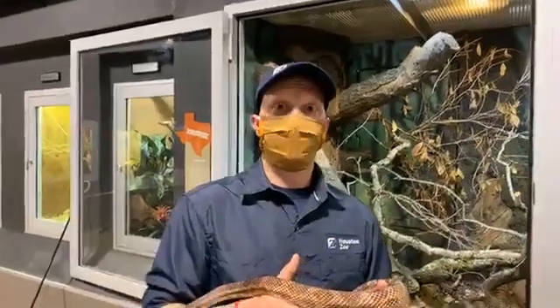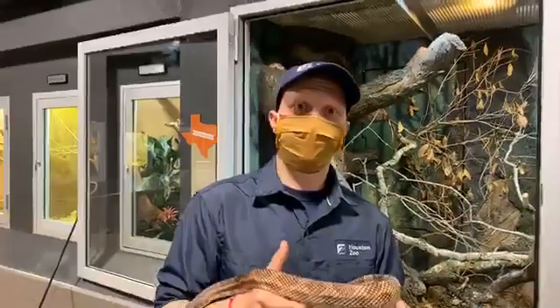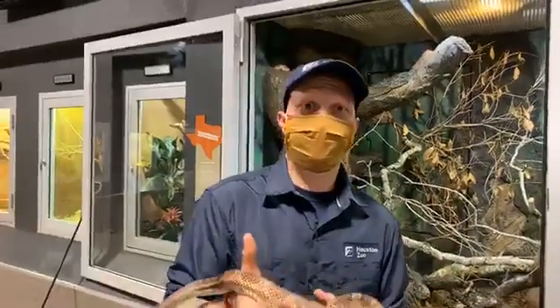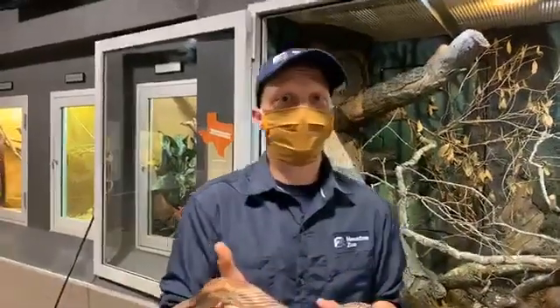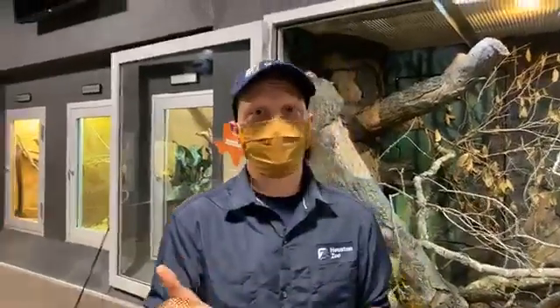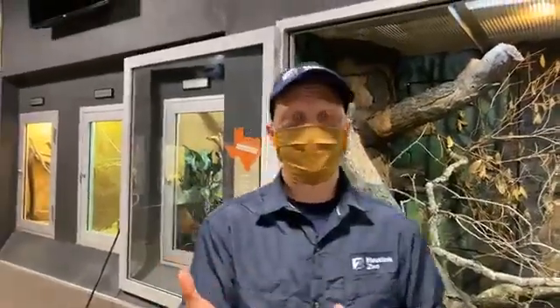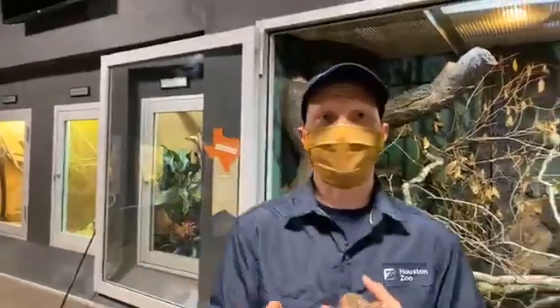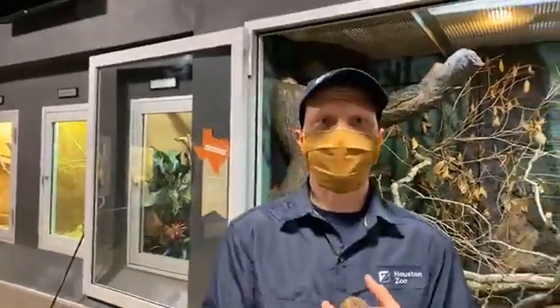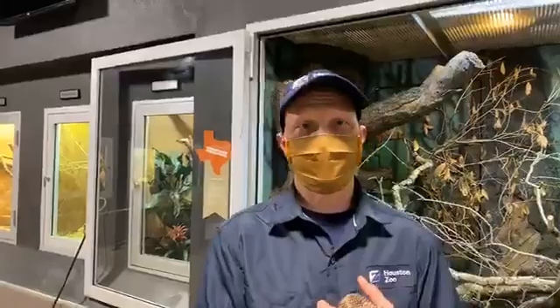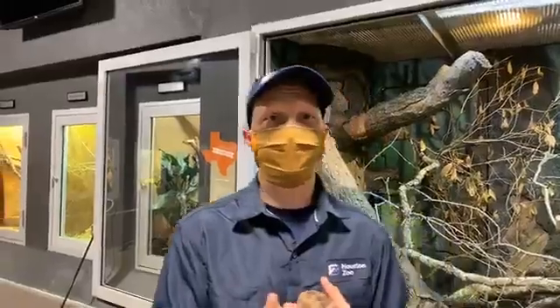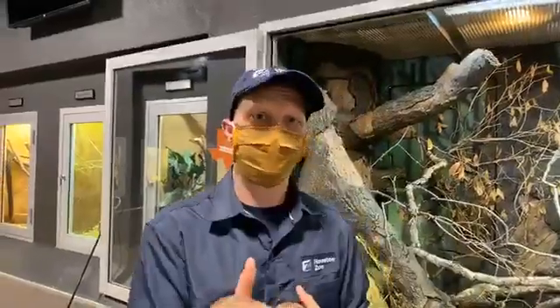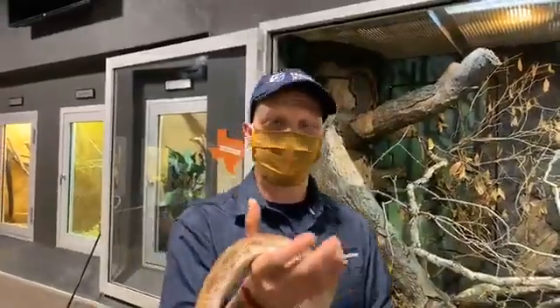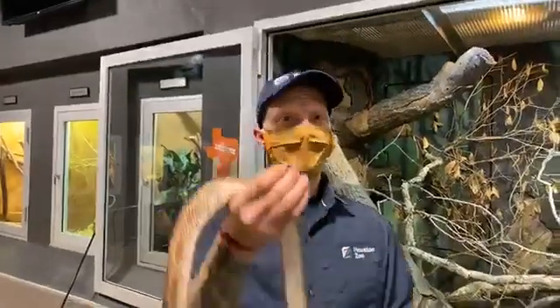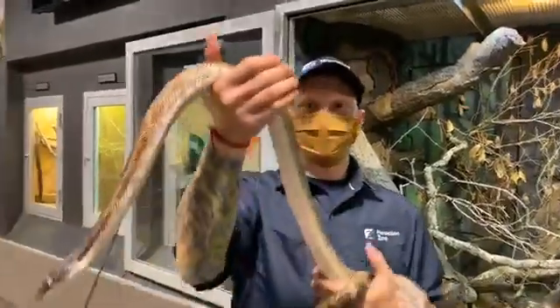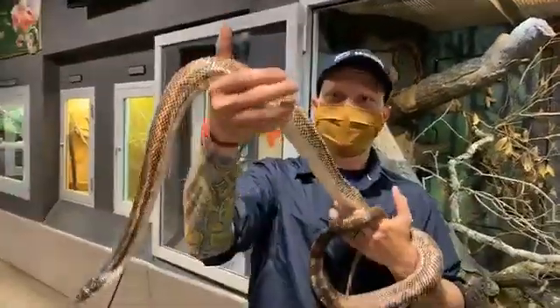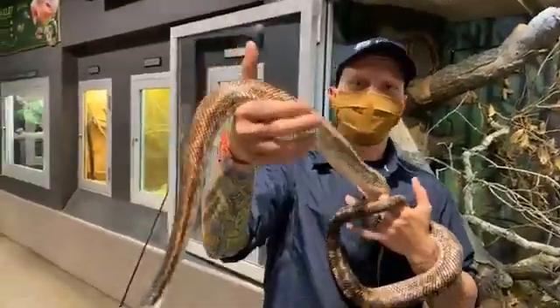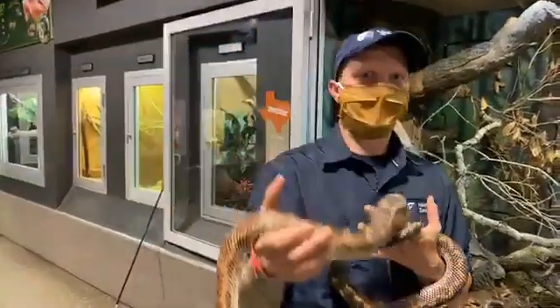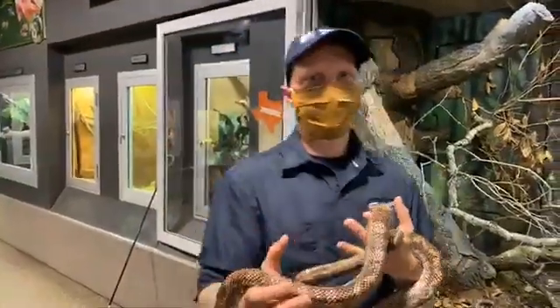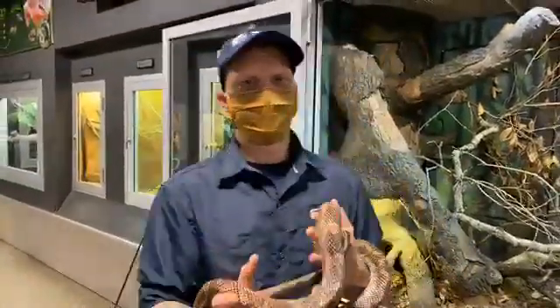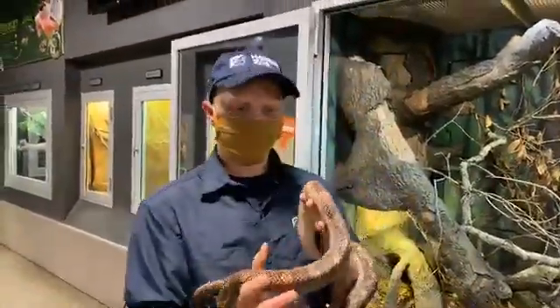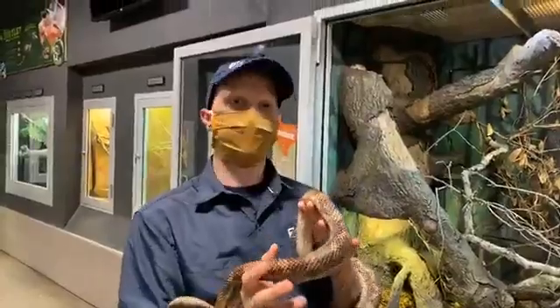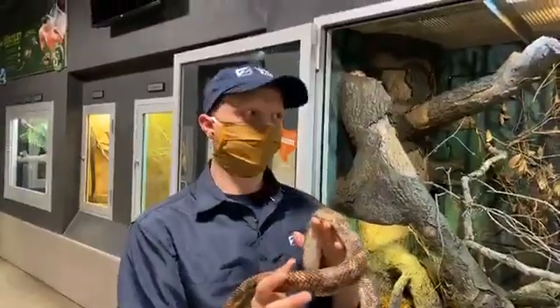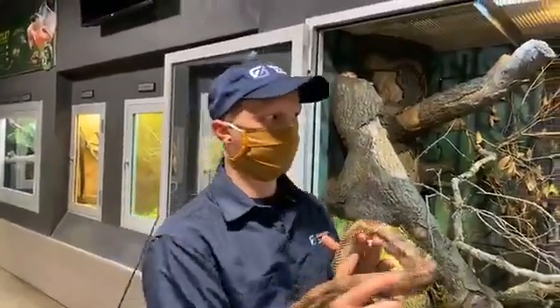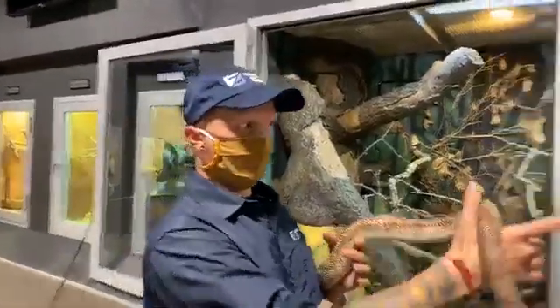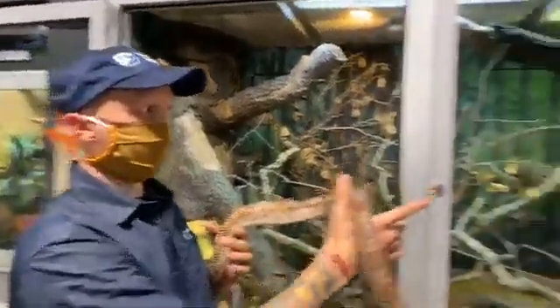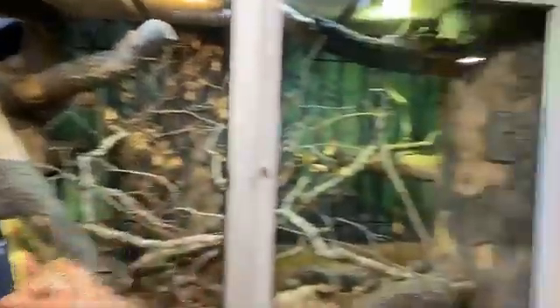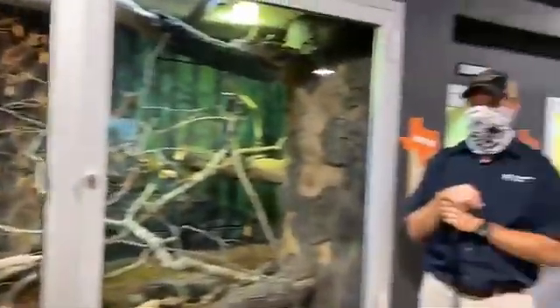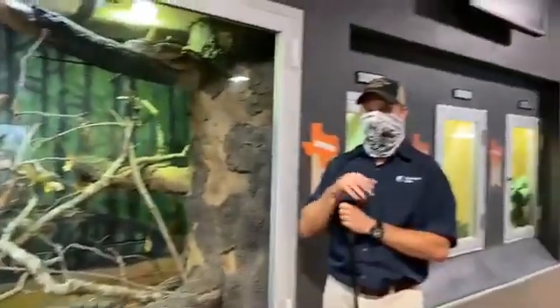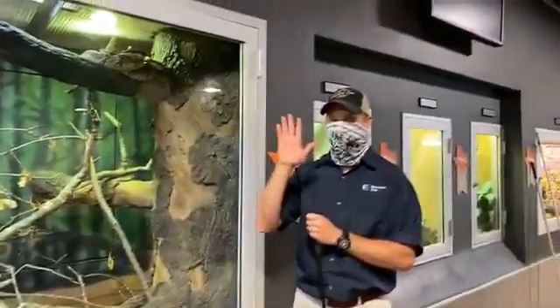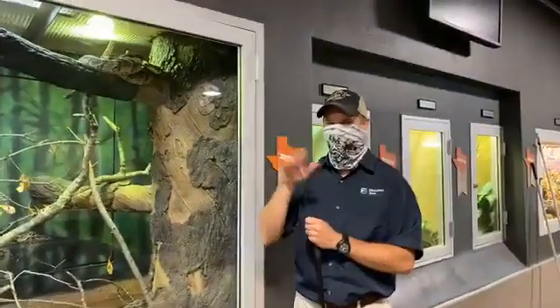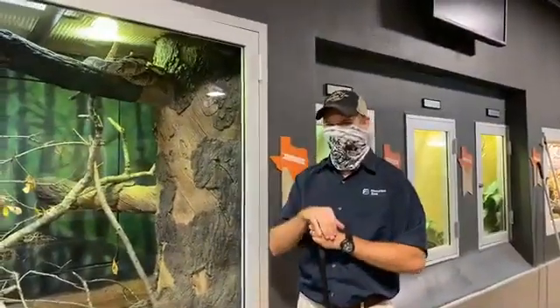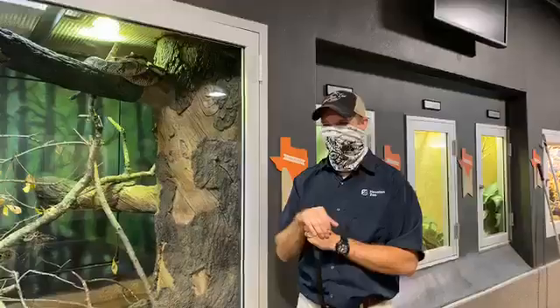Hello everyone. Welcome to the Houston Zoo's Facebook Live feed. We are here today to talk about some Houston native snakes. My name is Chris. I'm a senior keeper here in the herpetology department. Over here to the left is my bestest bud, senior keeper Eddie Sania.